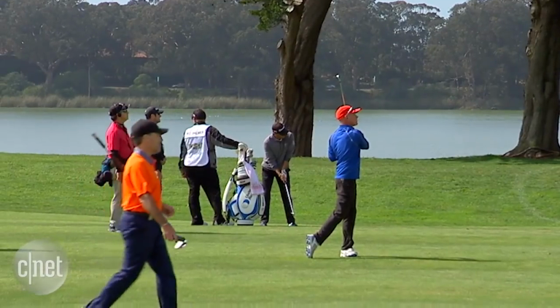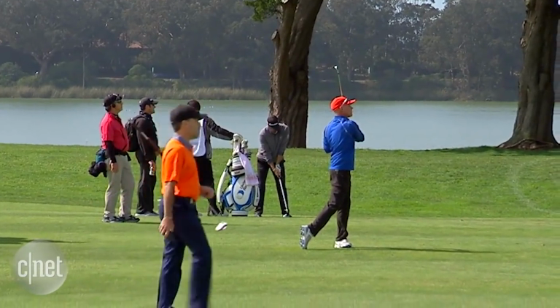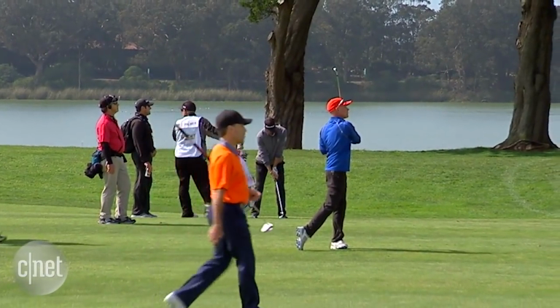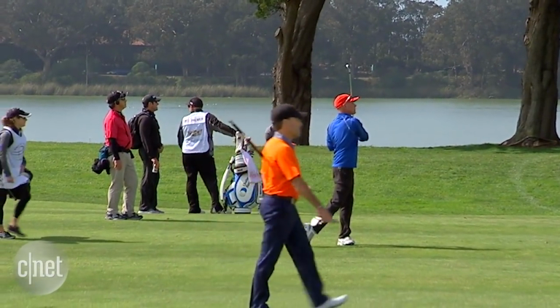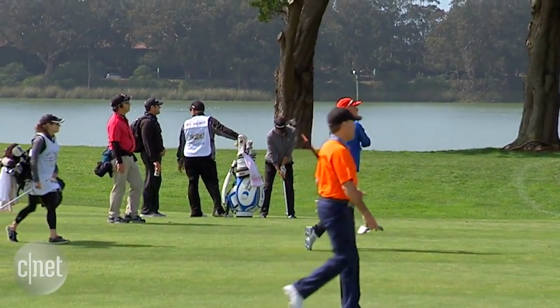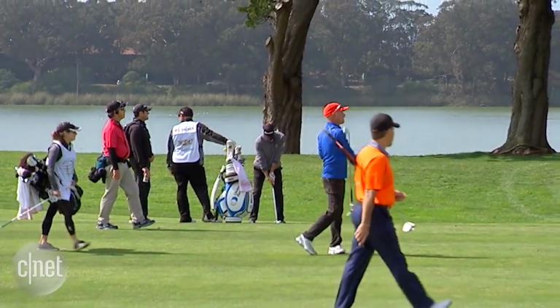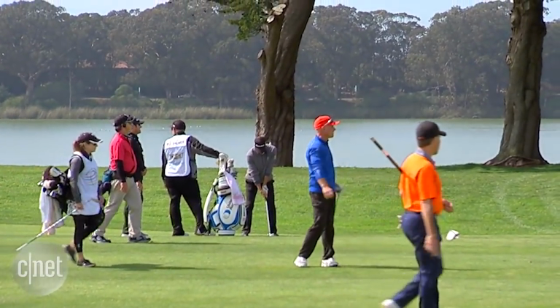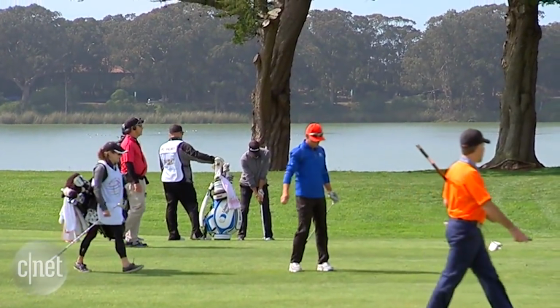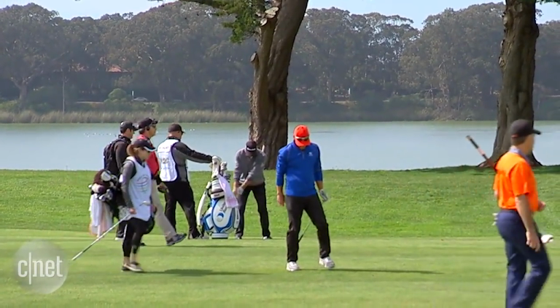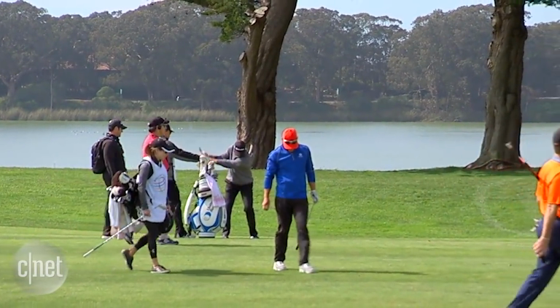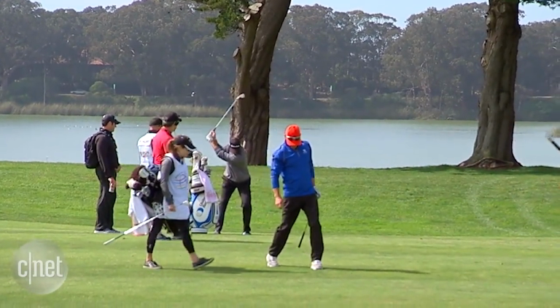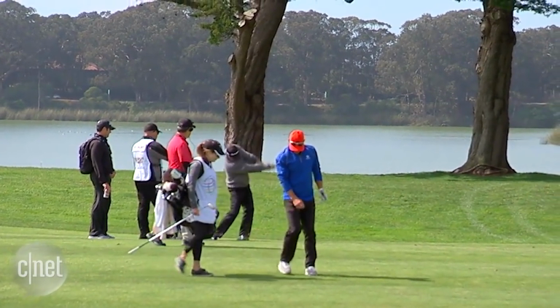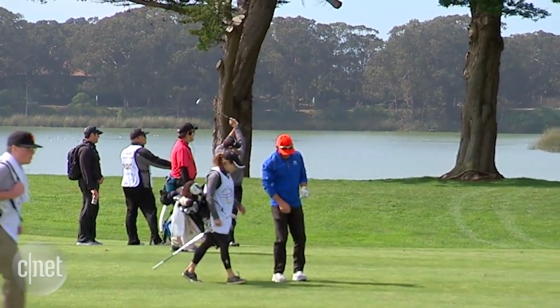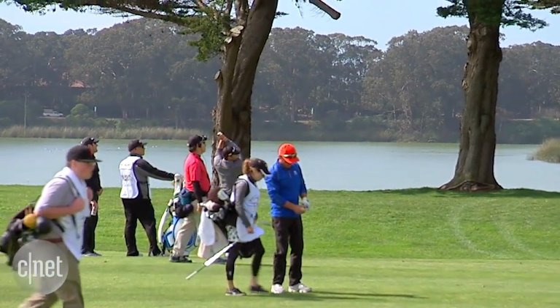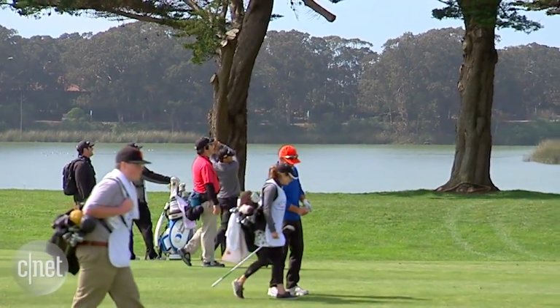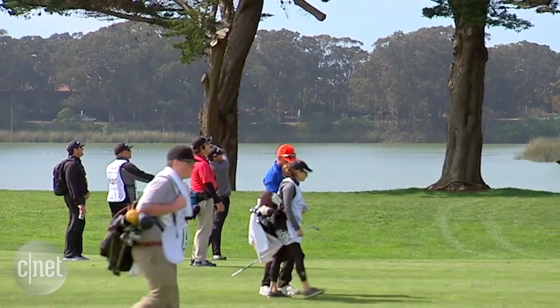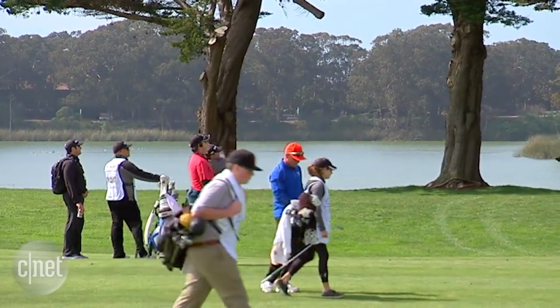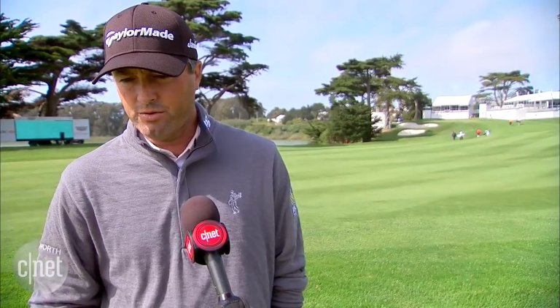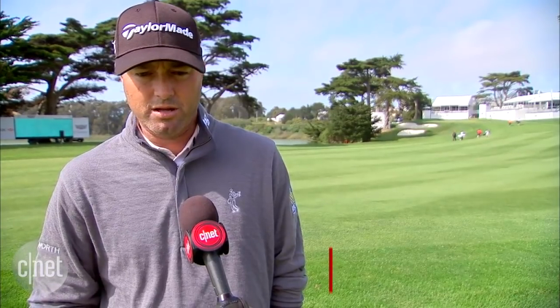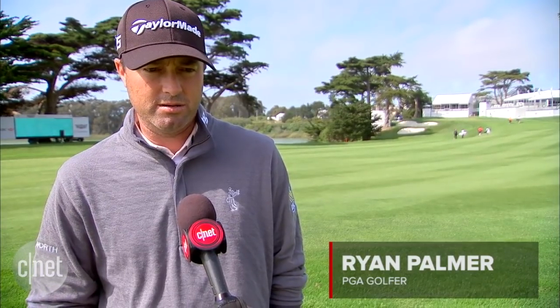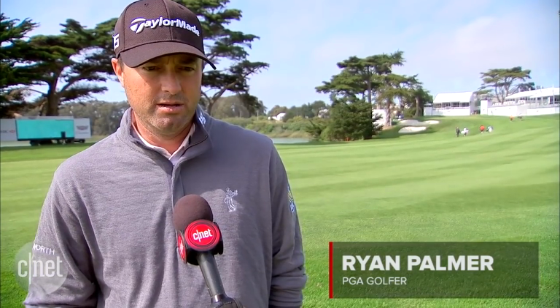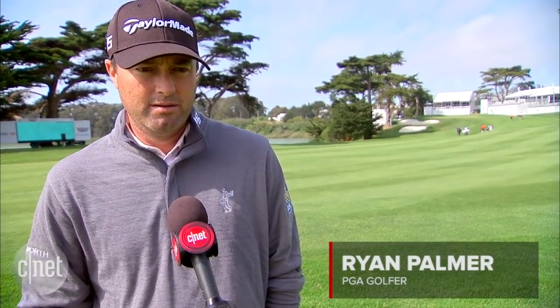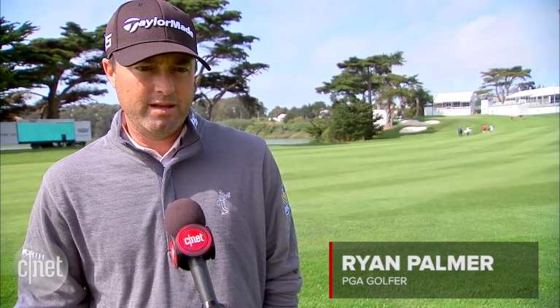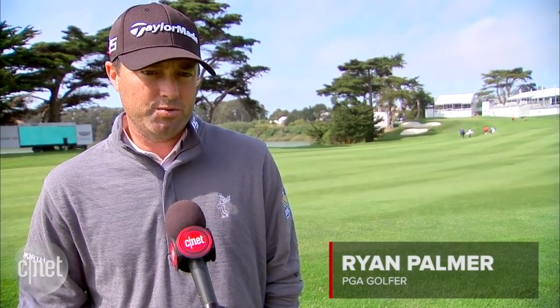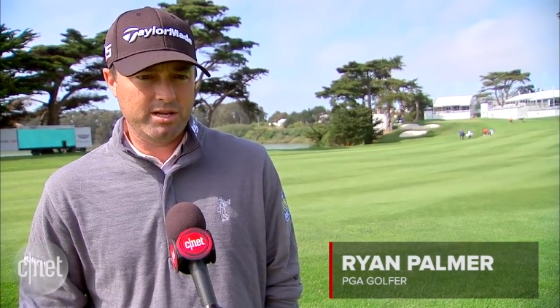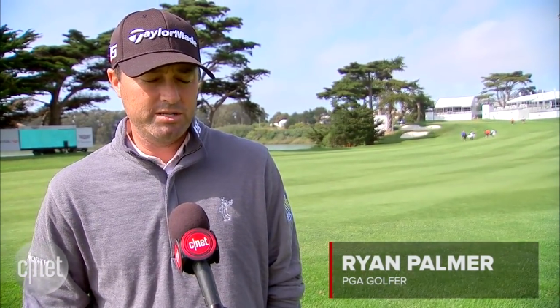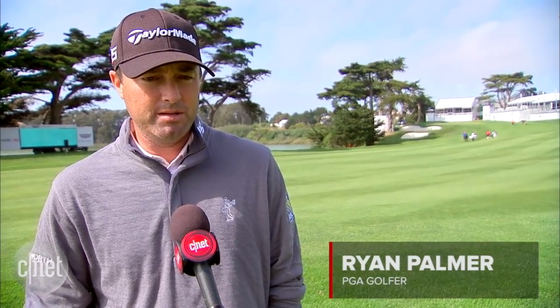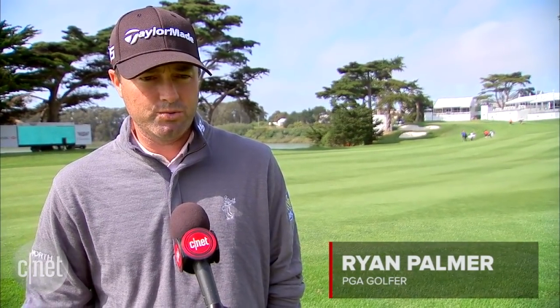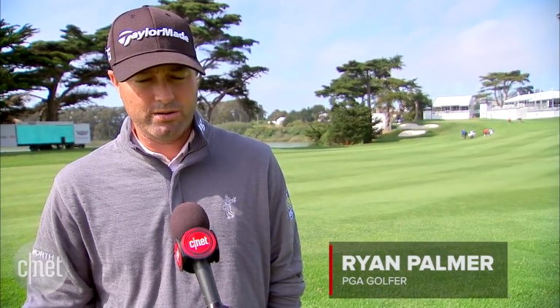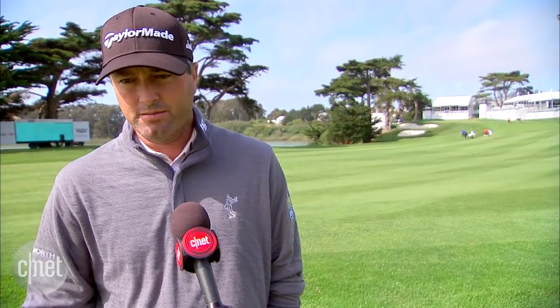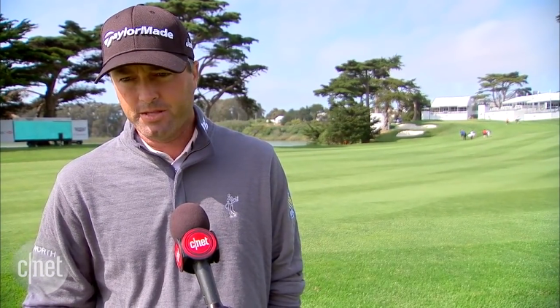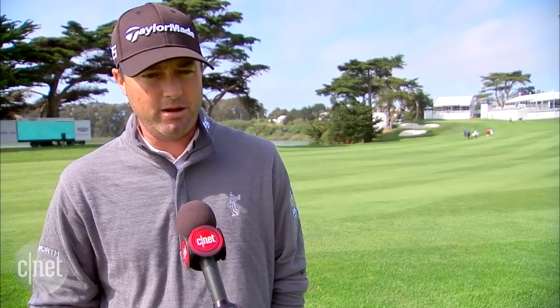PGA golfer Ryan Palmer says he examines the Shotlink numbers to help improve his game. "I've used it a lot to find out my wedge game needs the most work, and it's paid off."